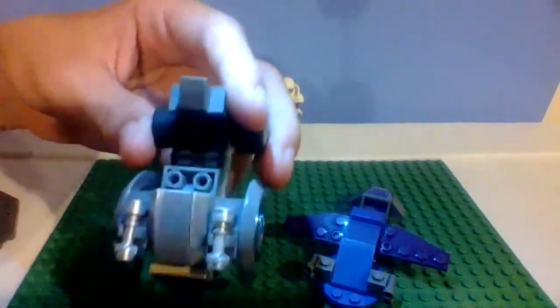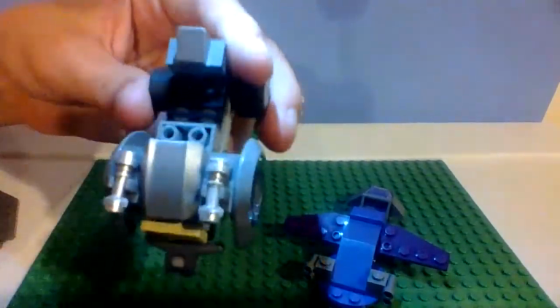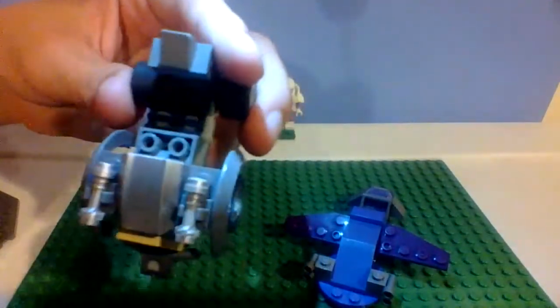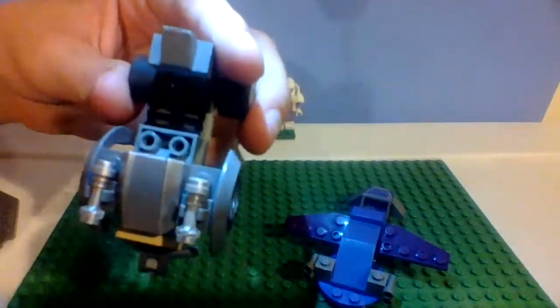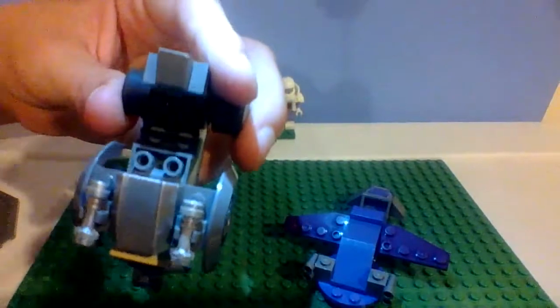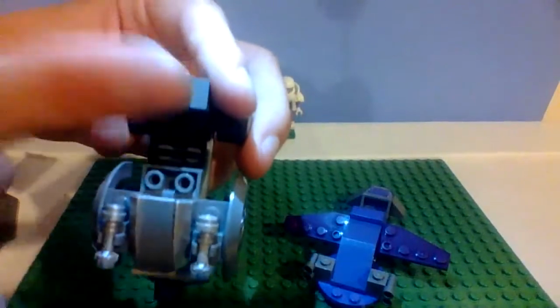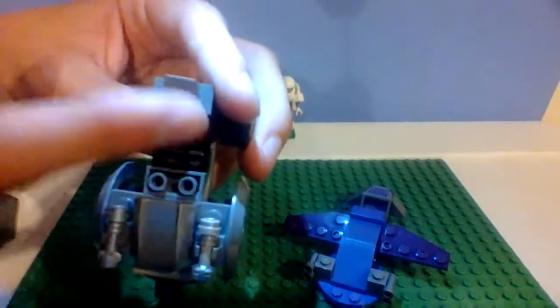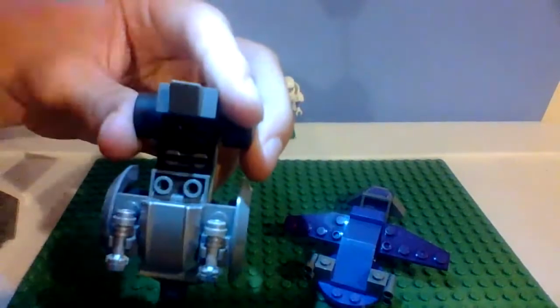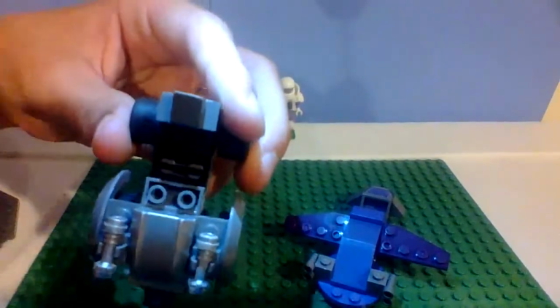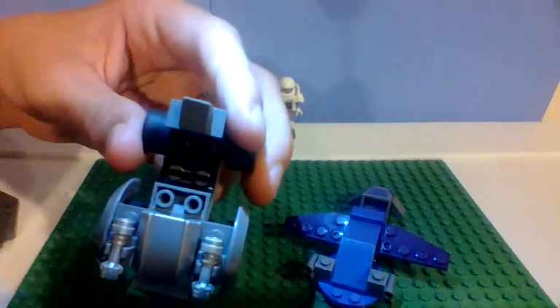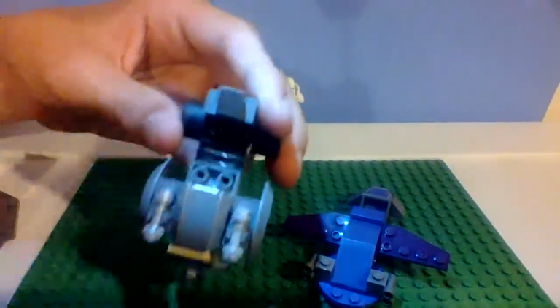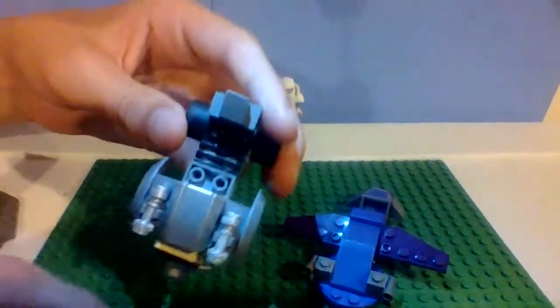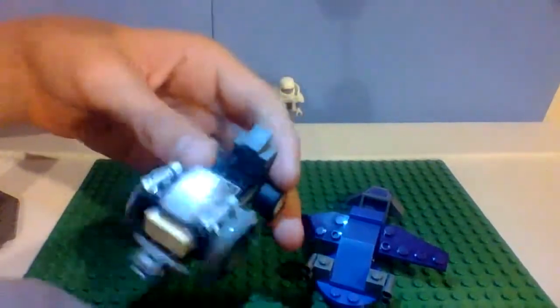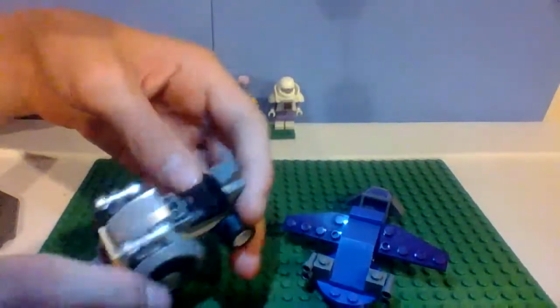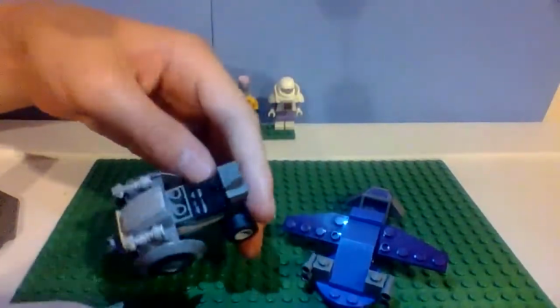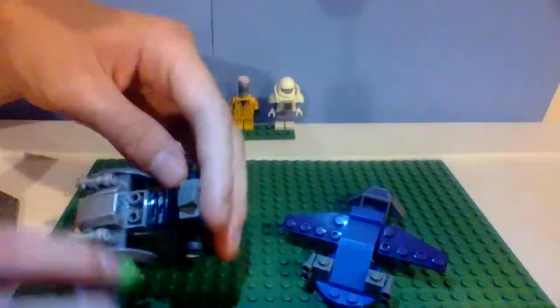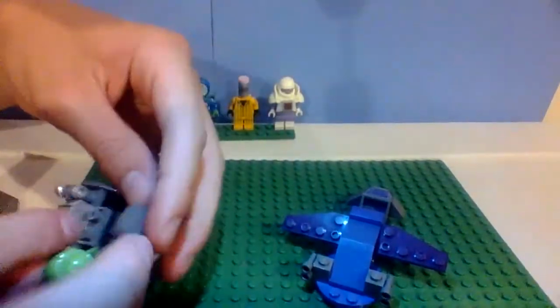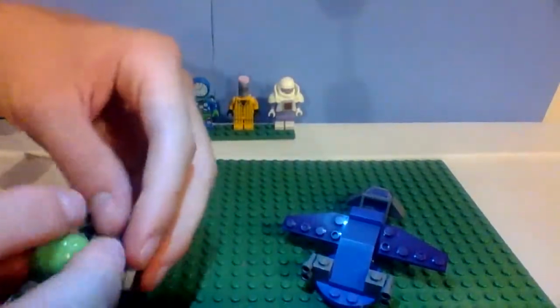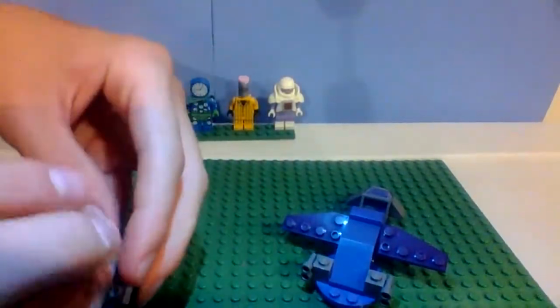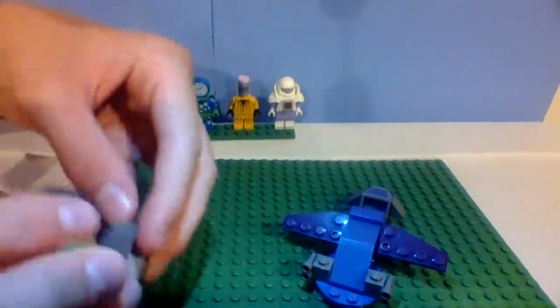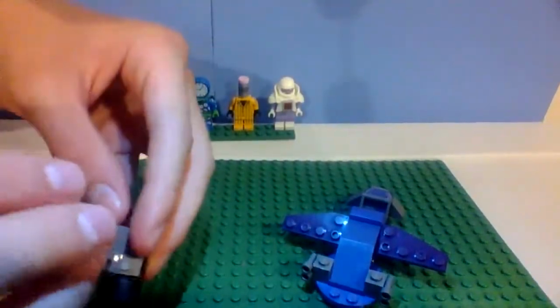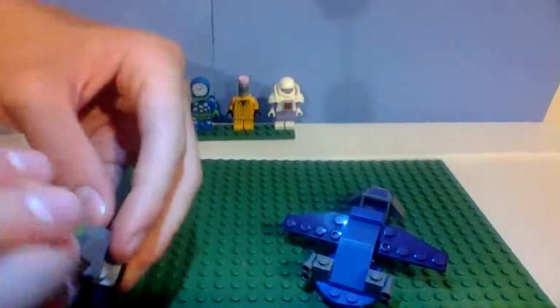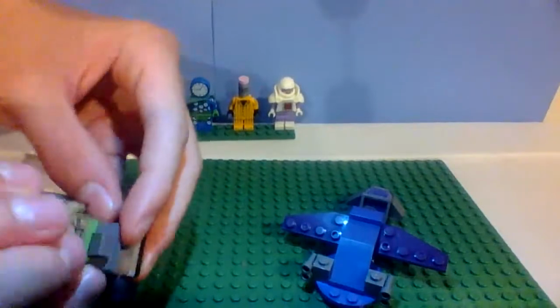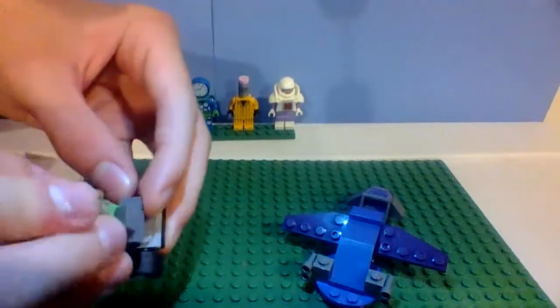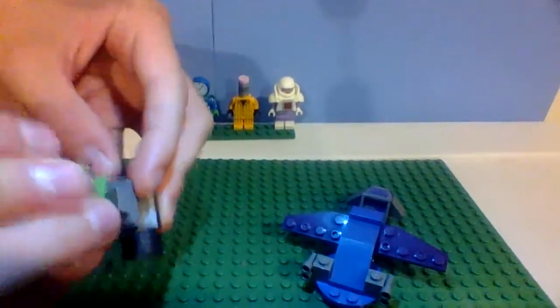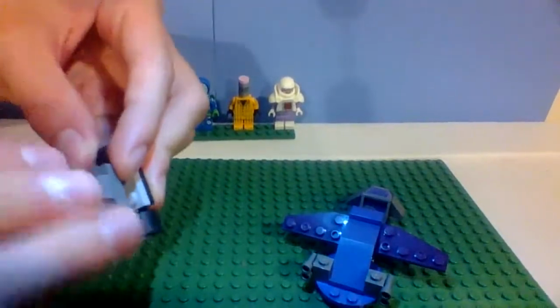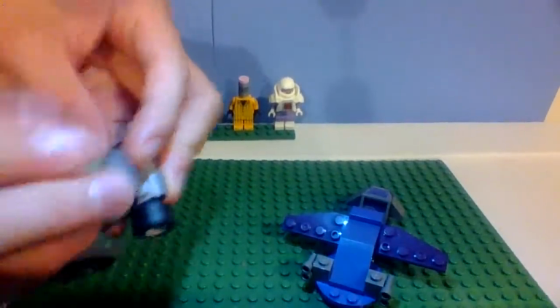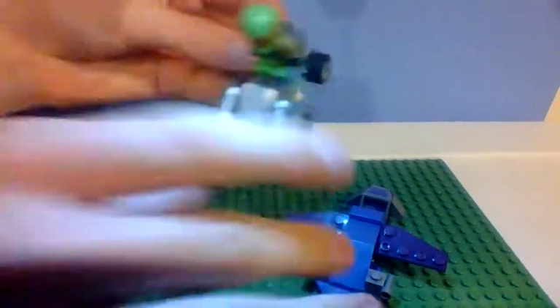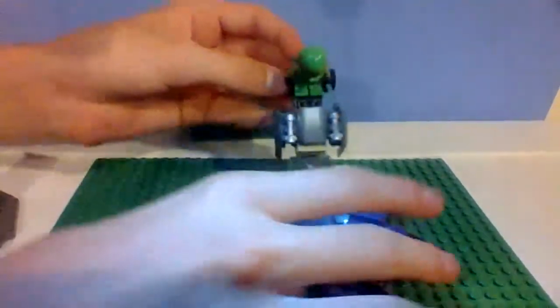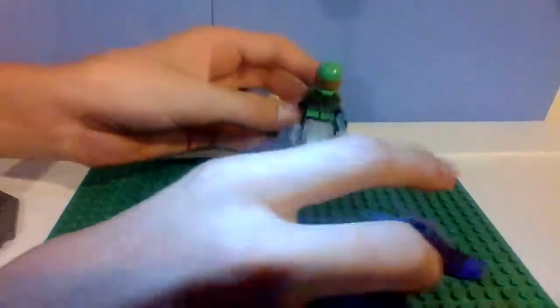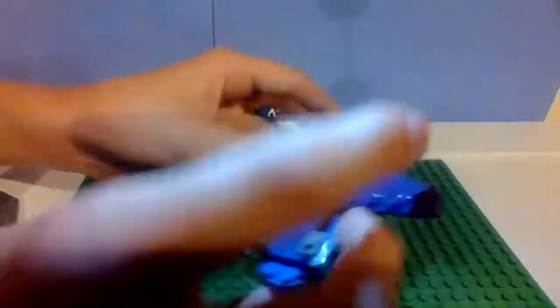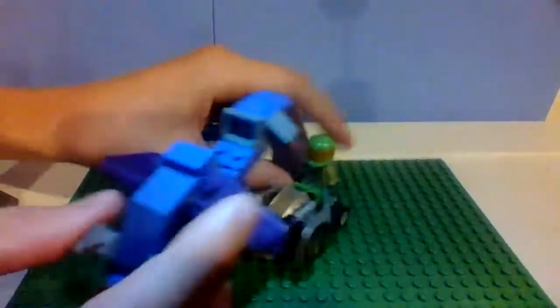We got a little seat there. Back of the seat, and yeah, it's basically a small build. Same with the Covenant Ghost.